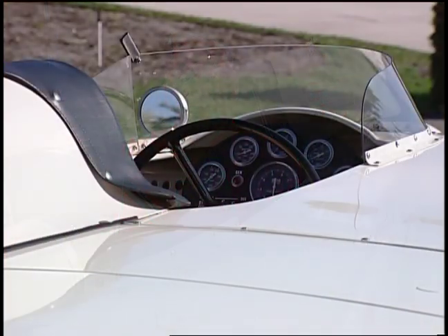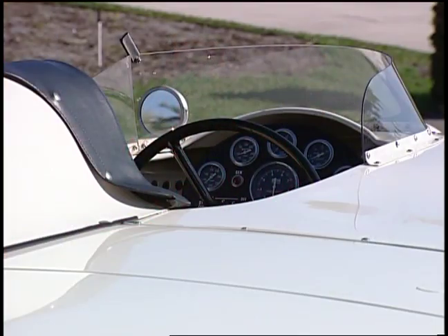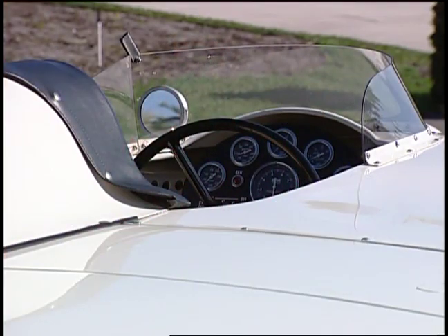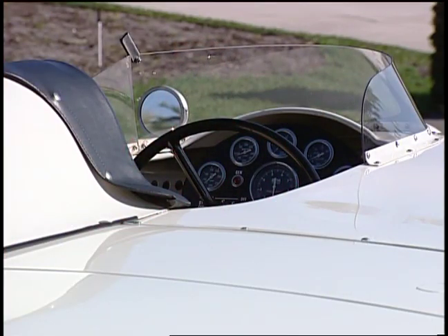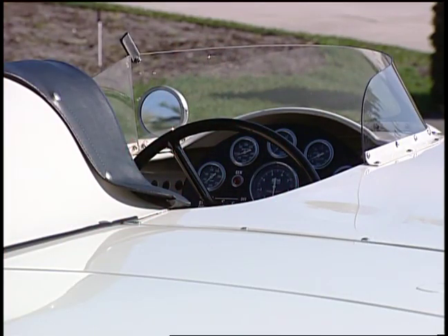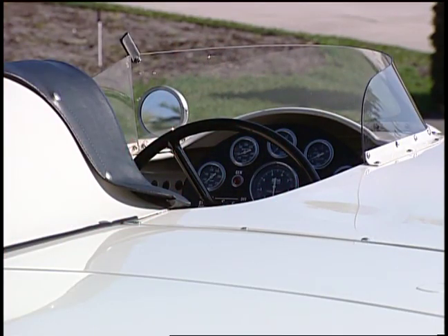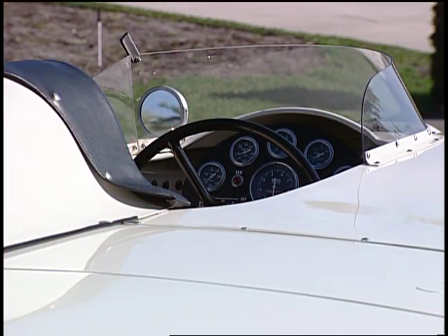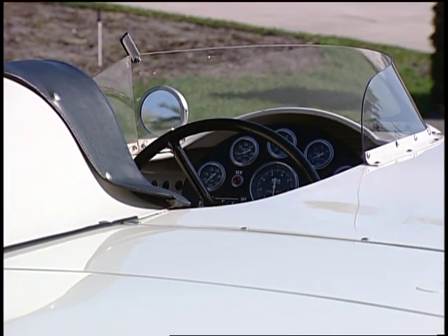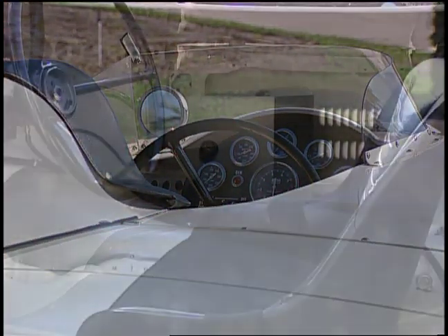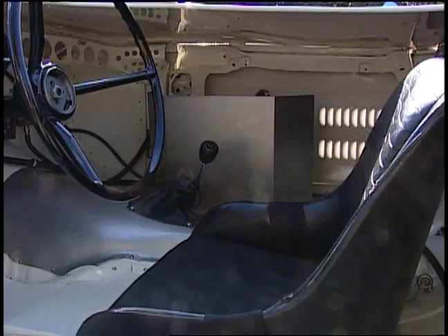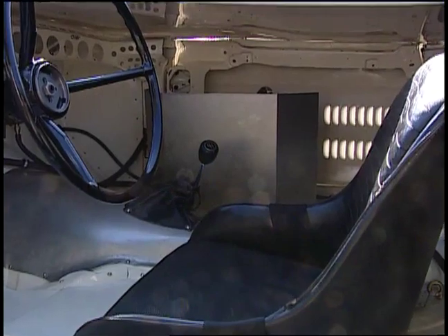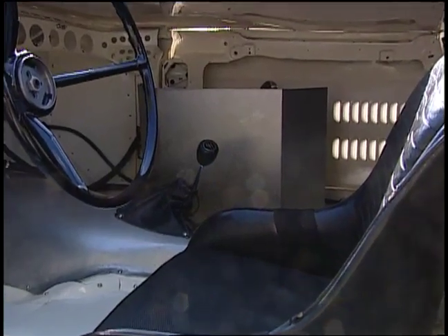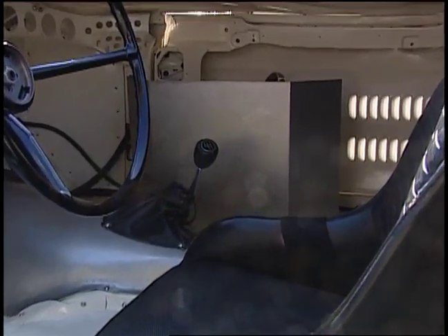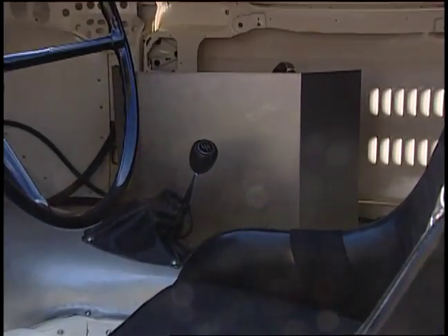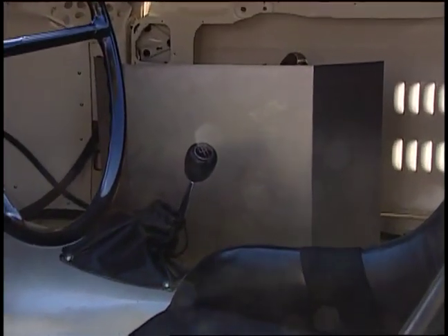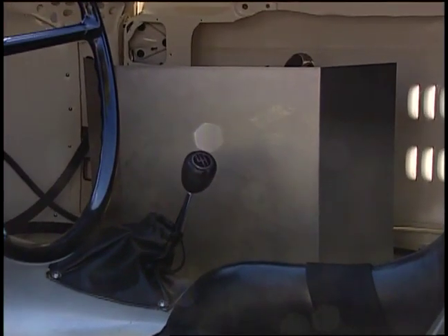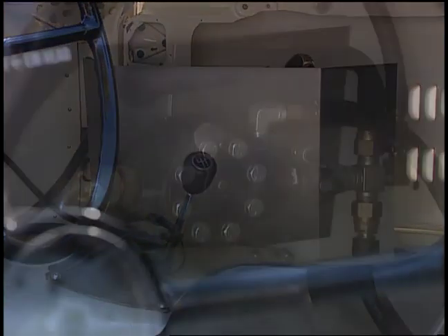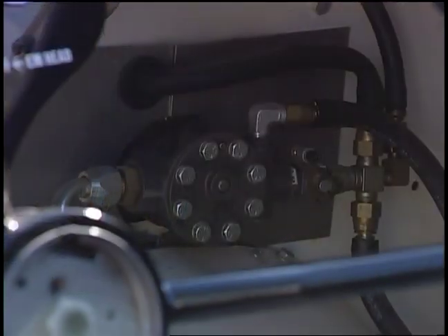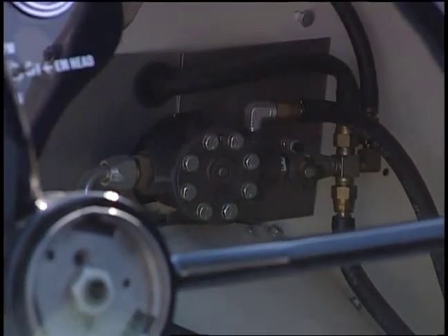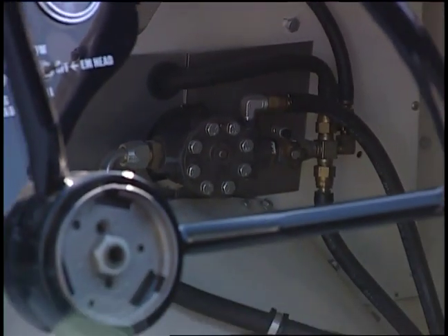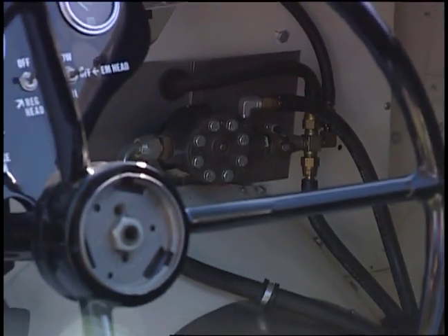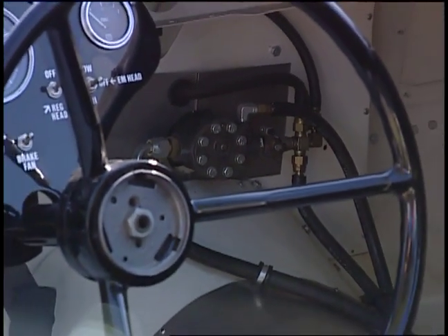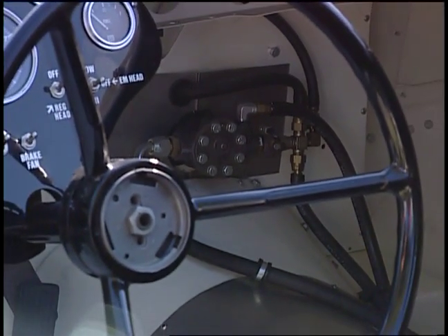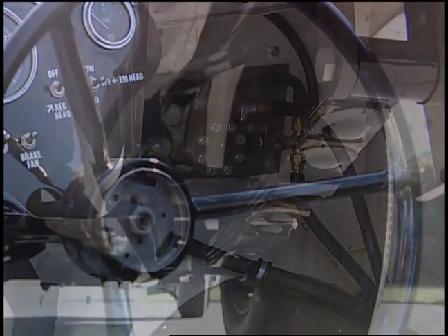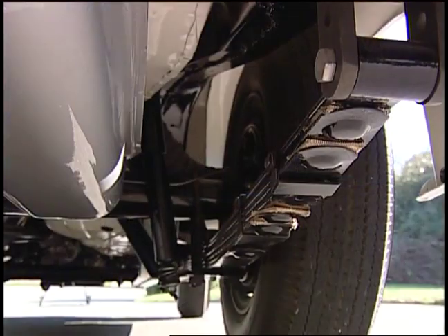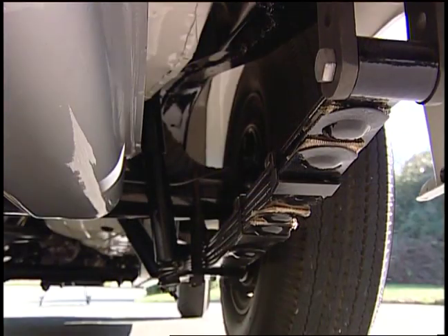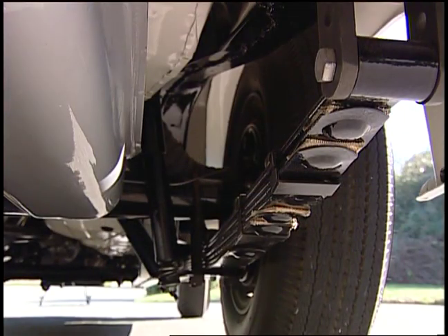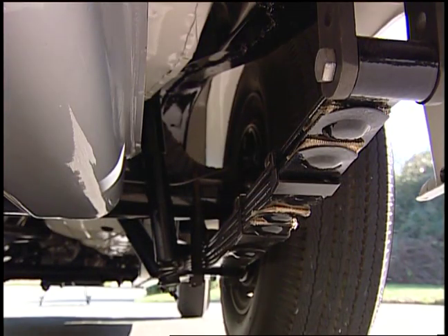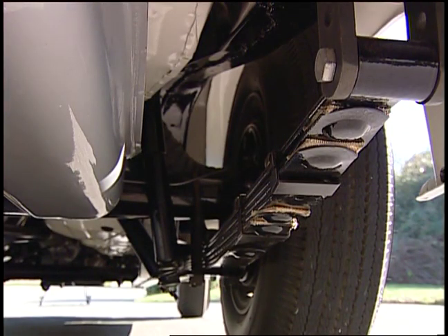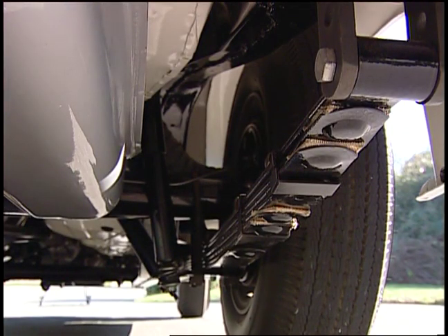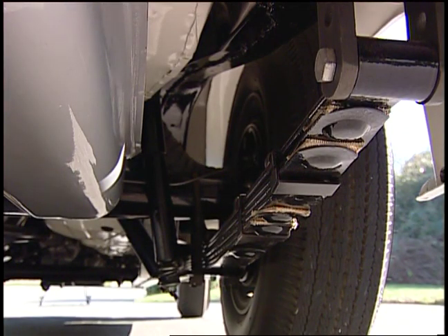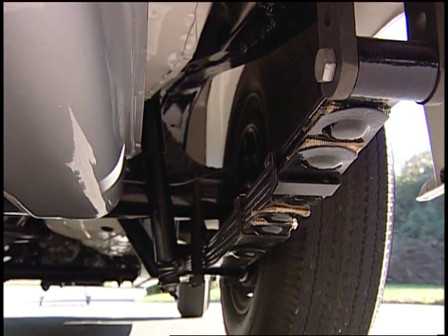If you look over to the left underneath all that aluminum tonneau cover, they have an extra oil tank. Oil is fed back and forth in between a cooler through that. You can see the rear end, perfectly detailed. The undercarriage is all done body color.